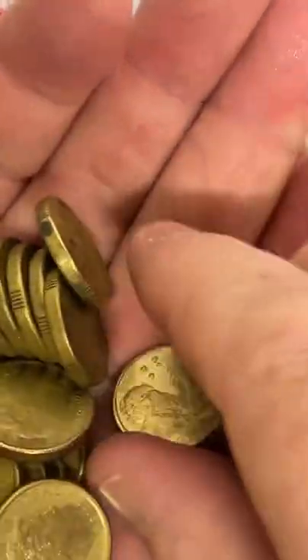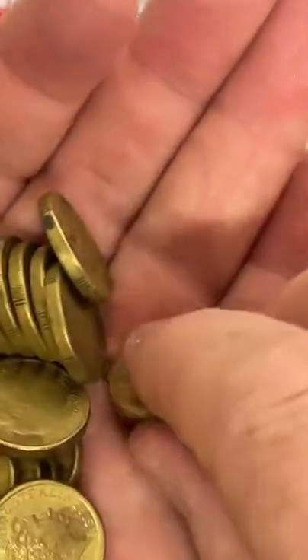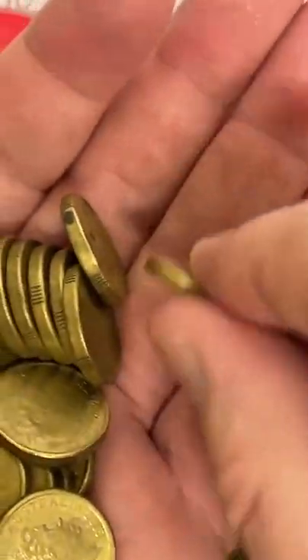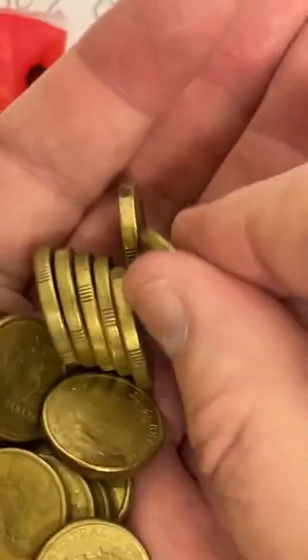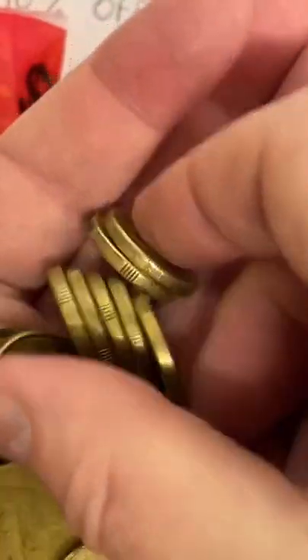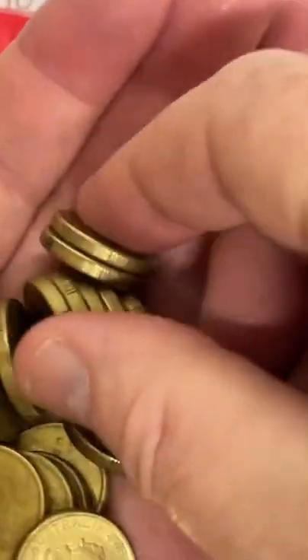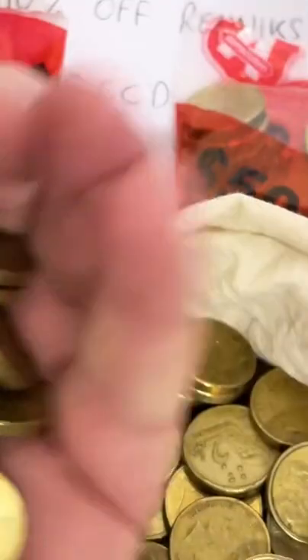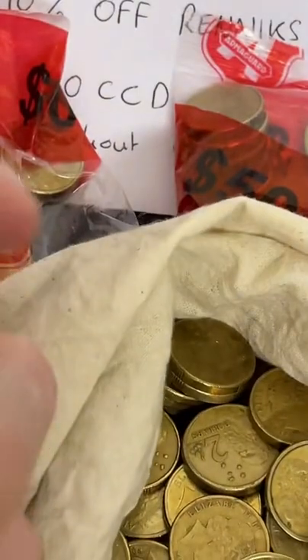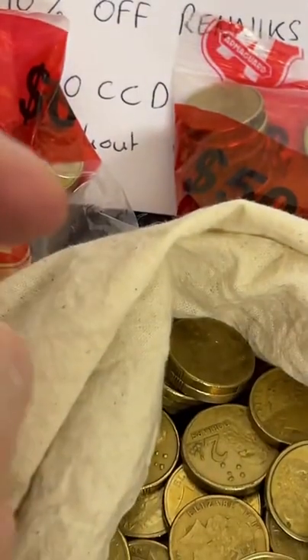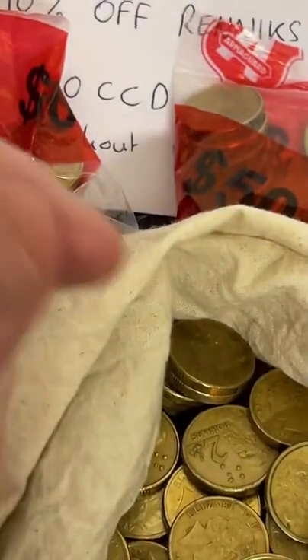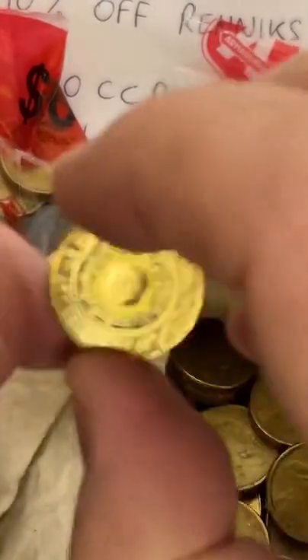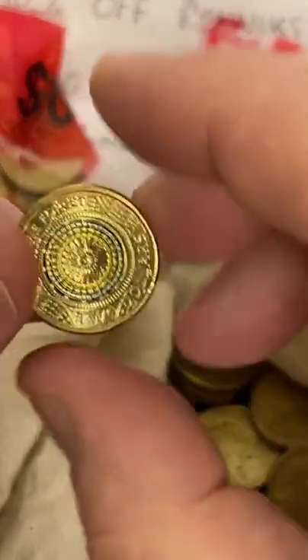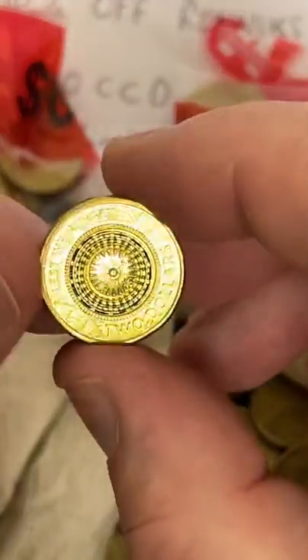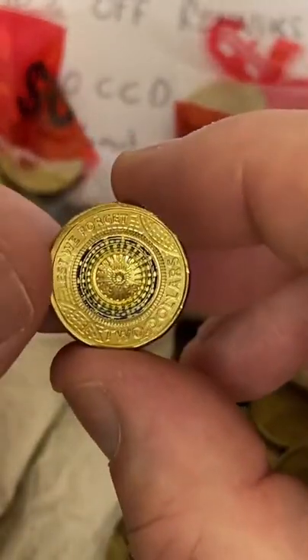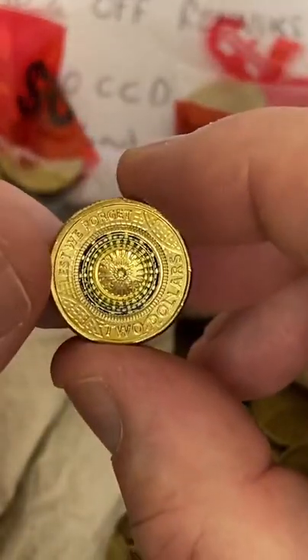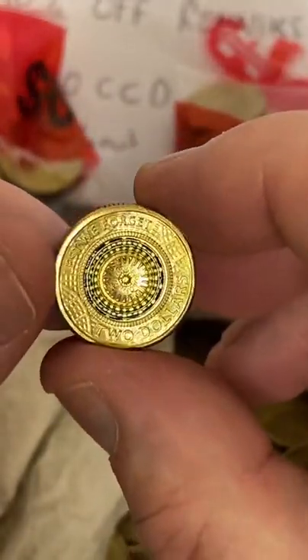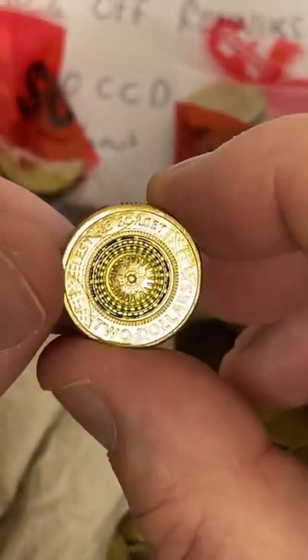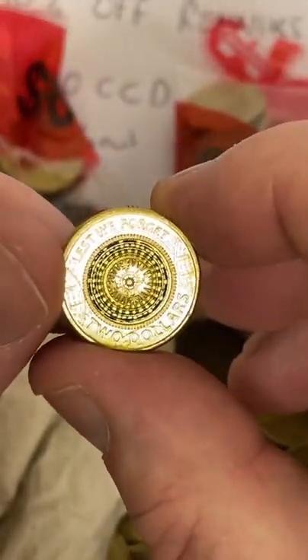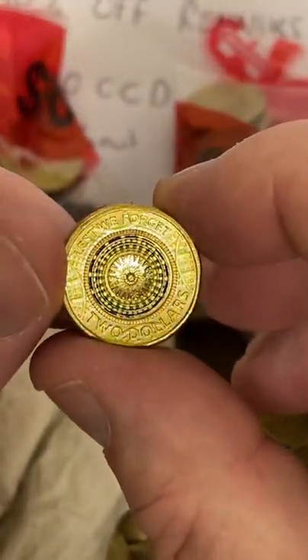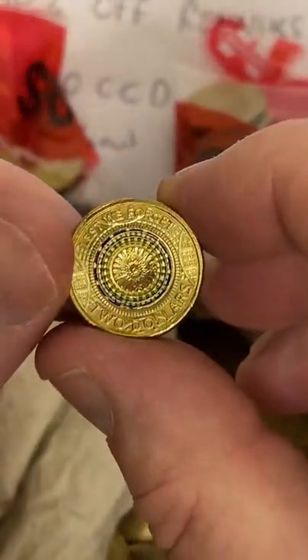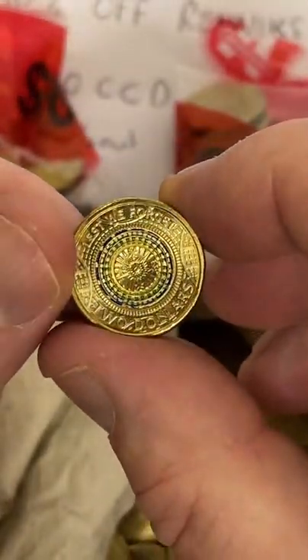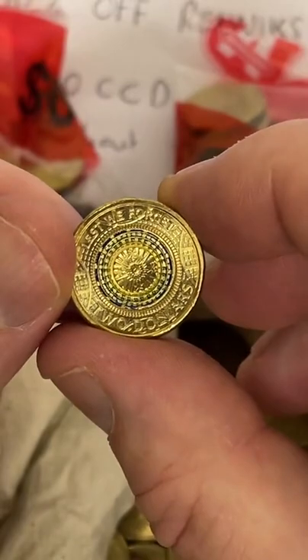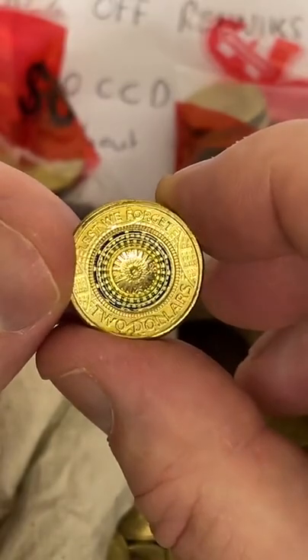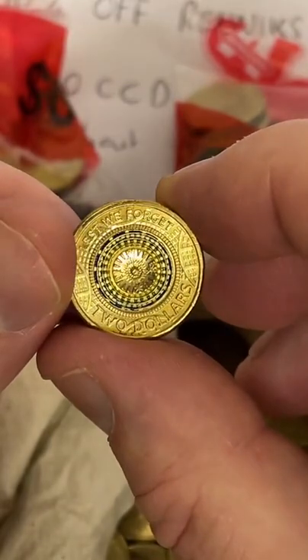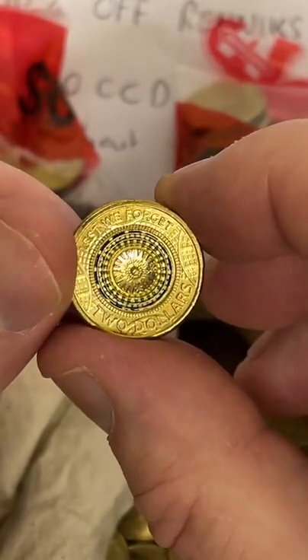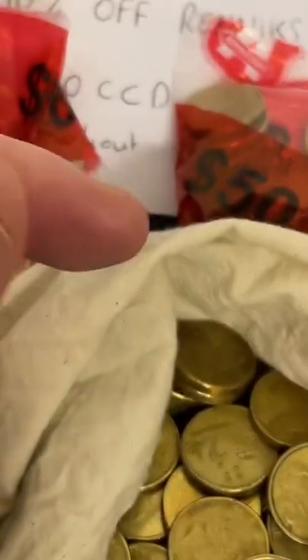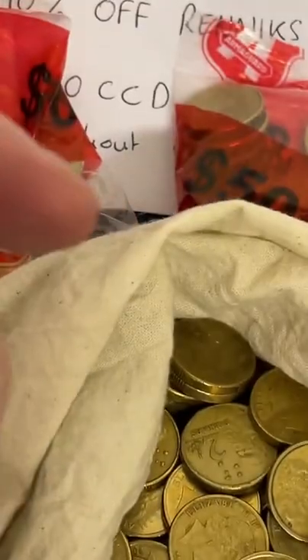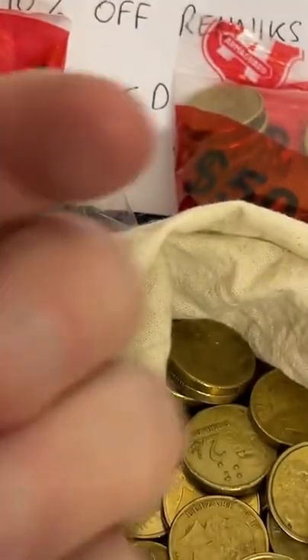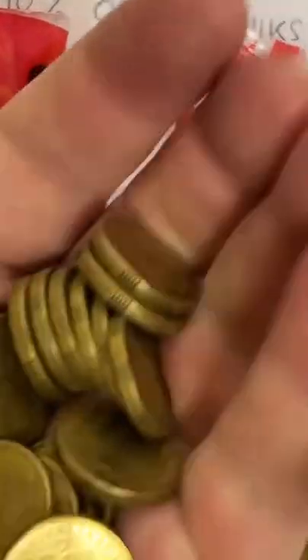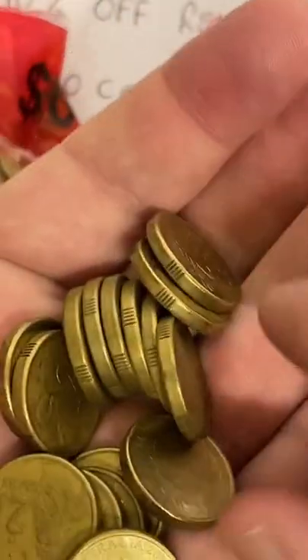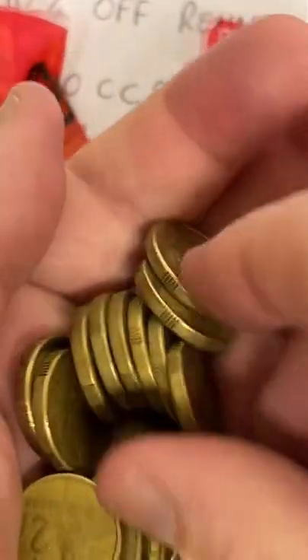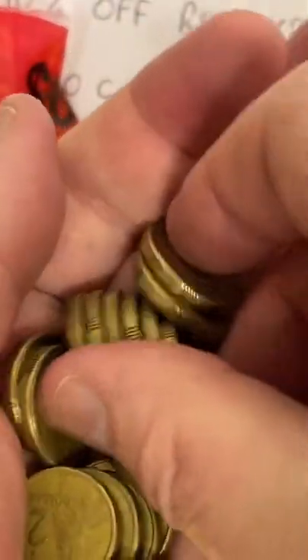What's my best find today? So far, maybe this one here — the Lest We Forget 2017 colored coin. Really happy with that find.